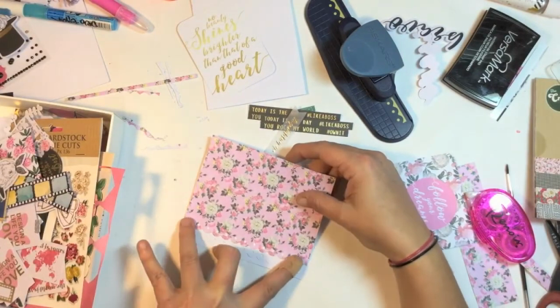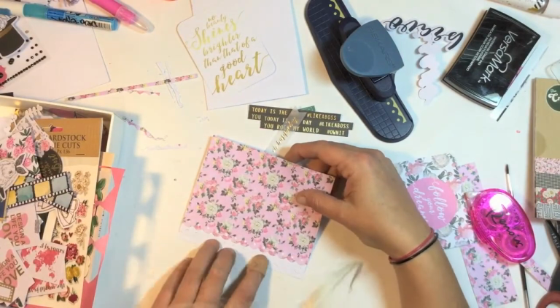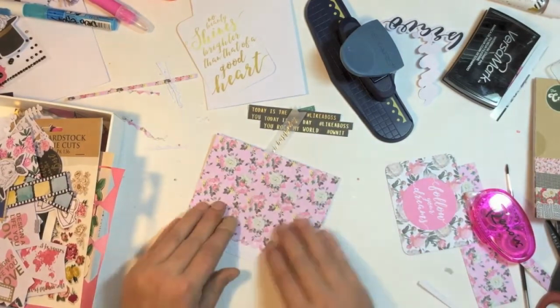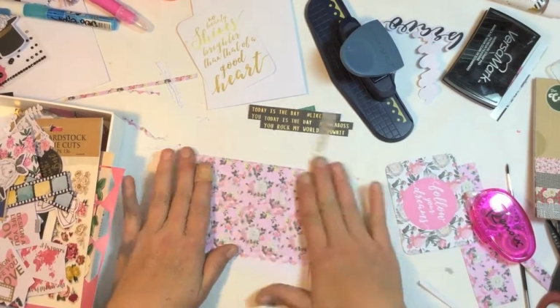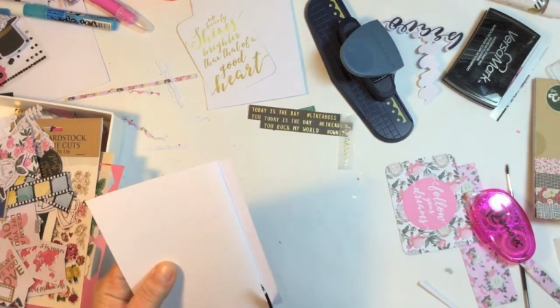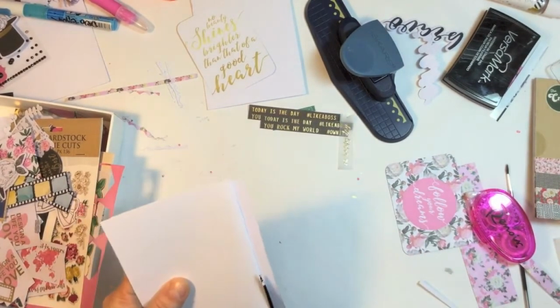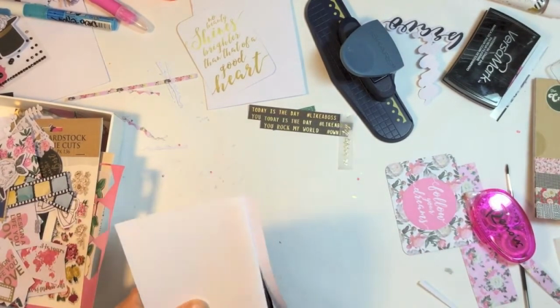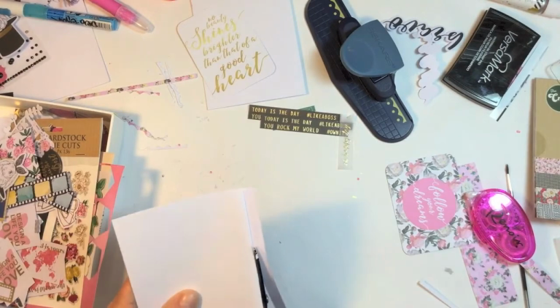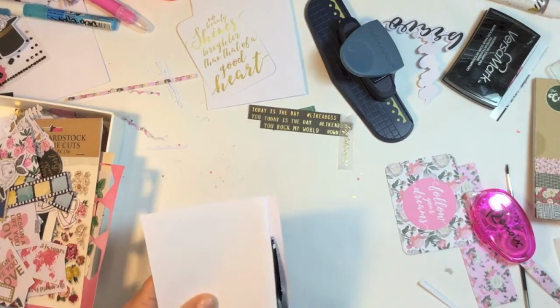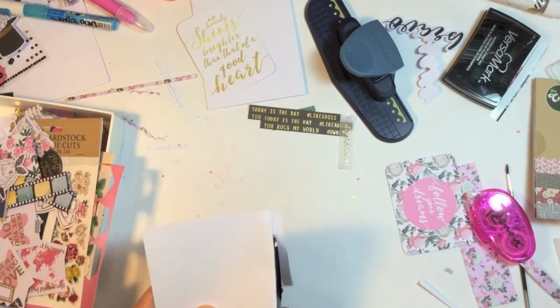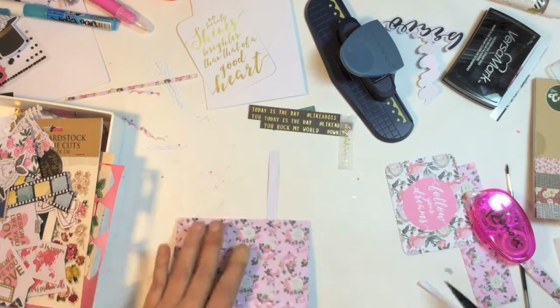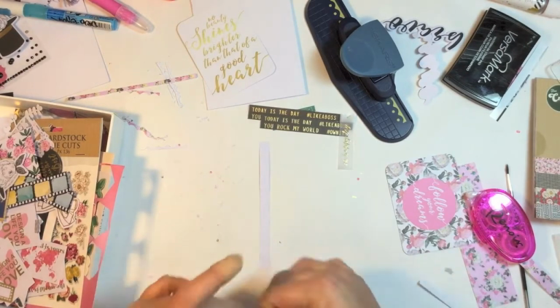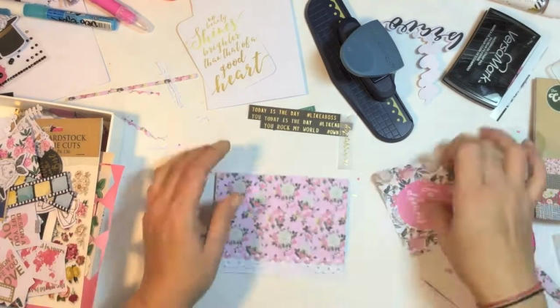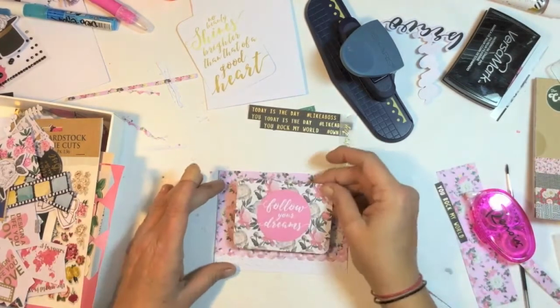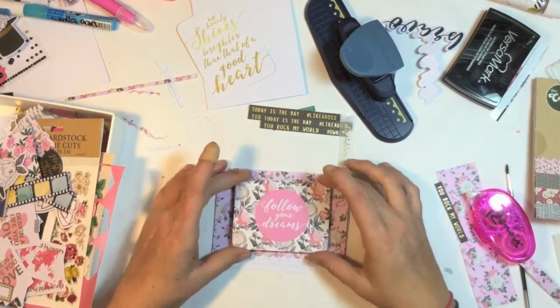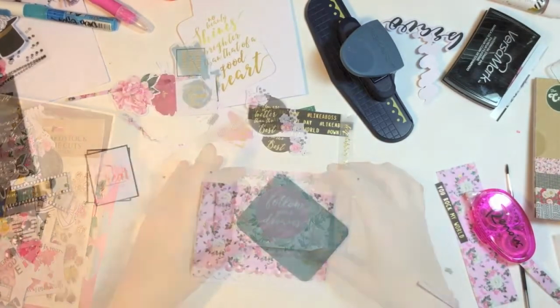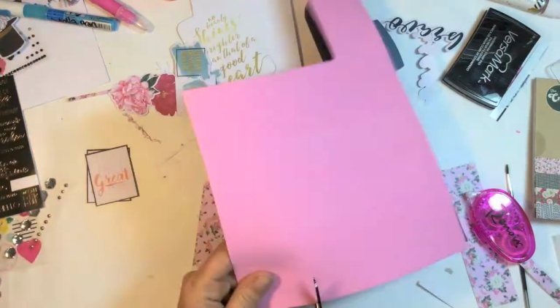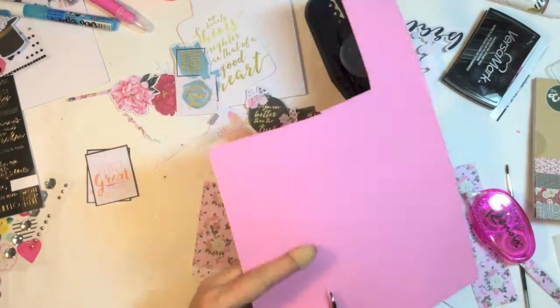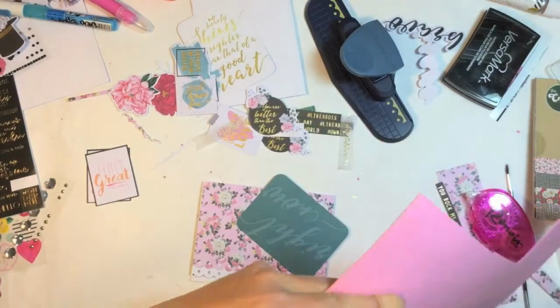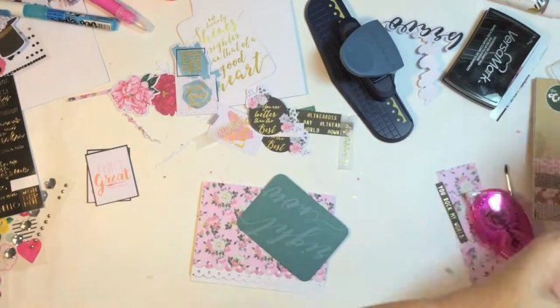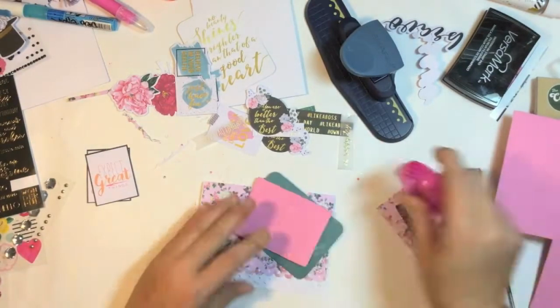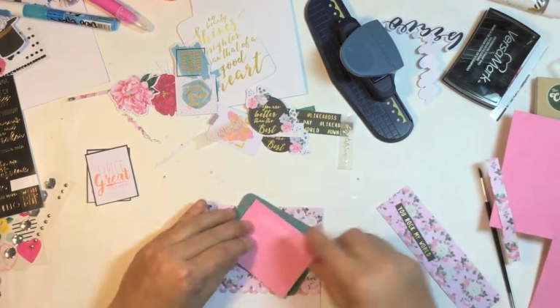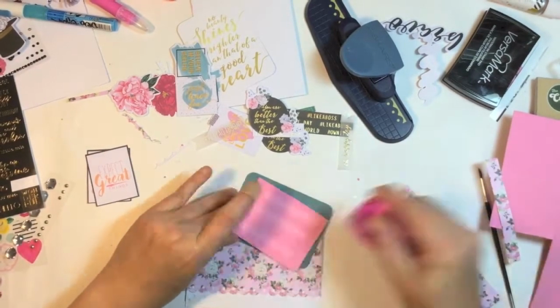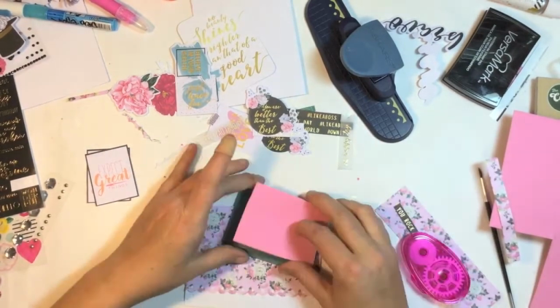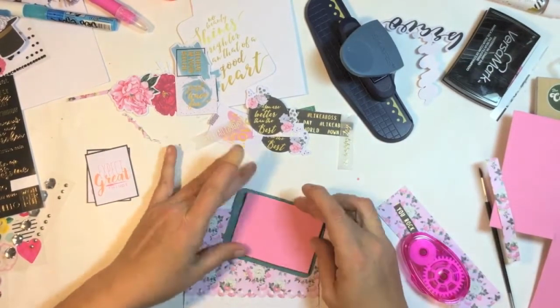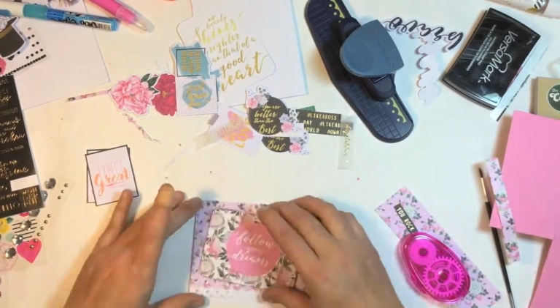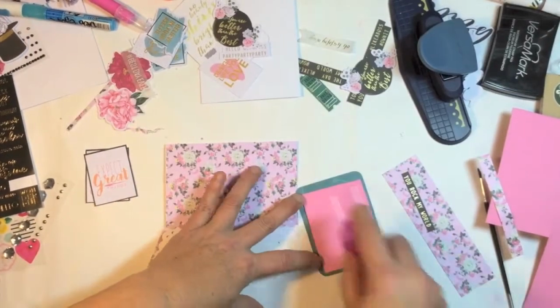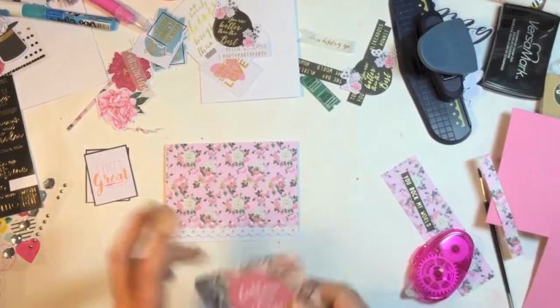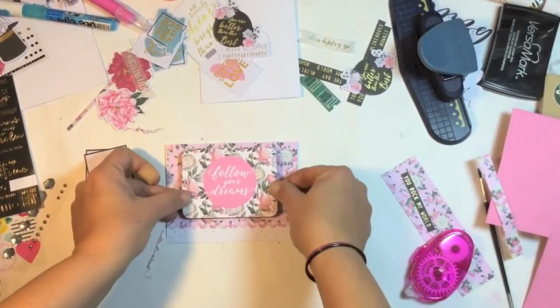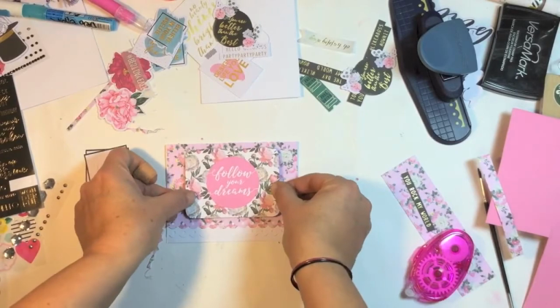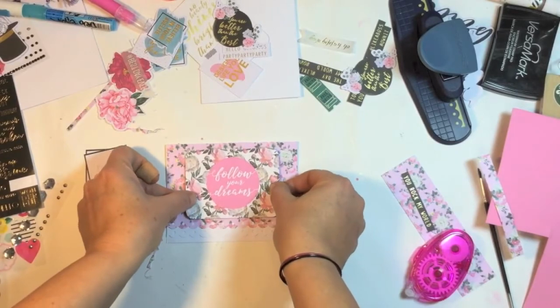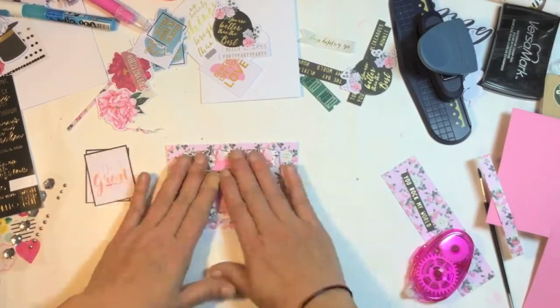Just sticking that down — sorry, my desk is just a mess. I do have this card from the card pack and I'm just going to pop it up with some foam, and that is my first card.